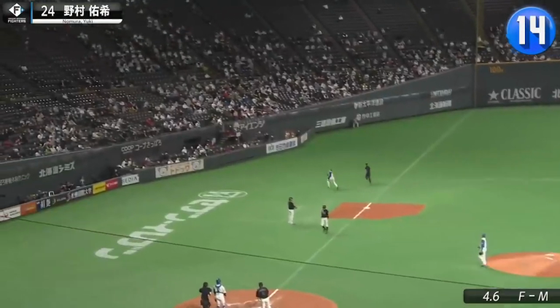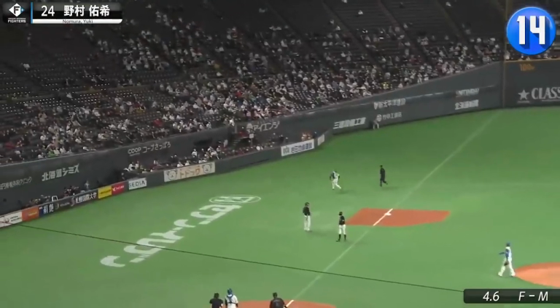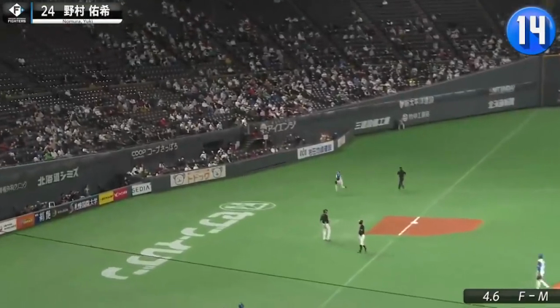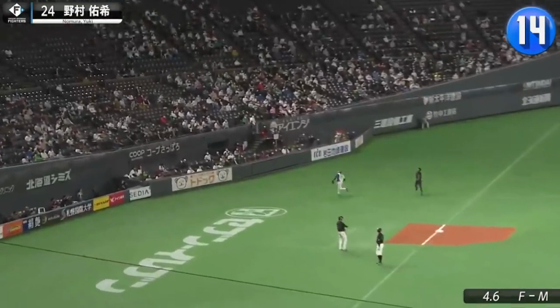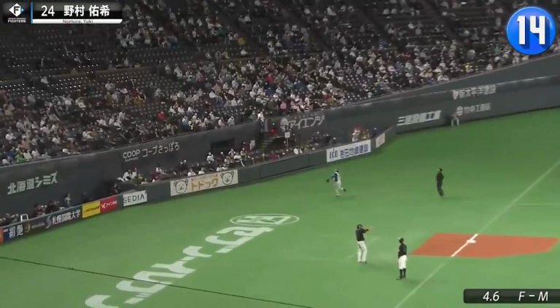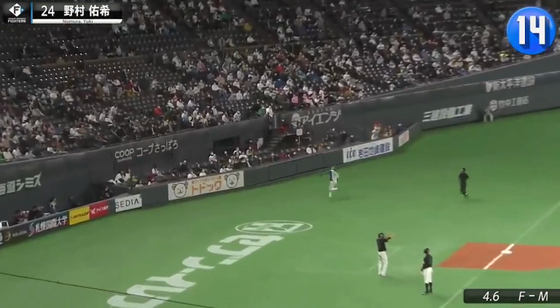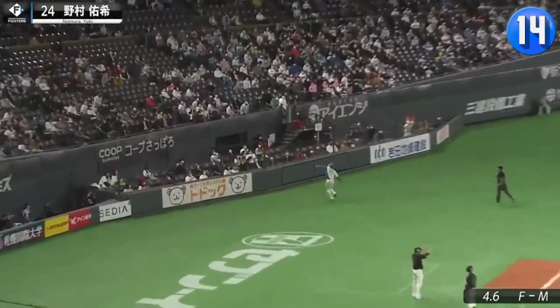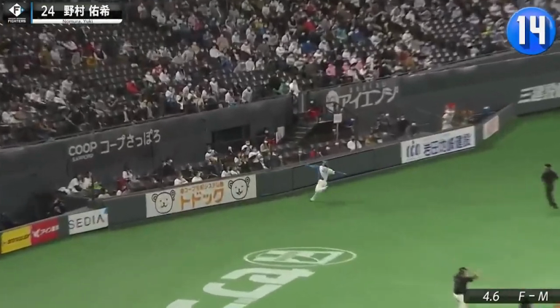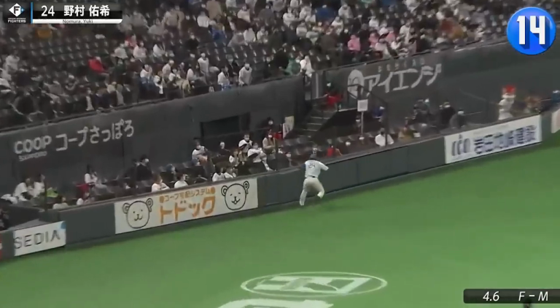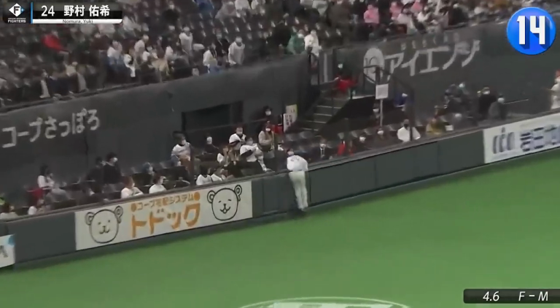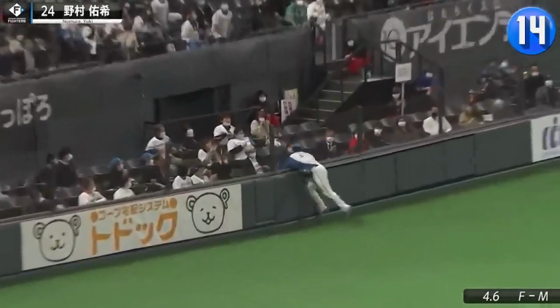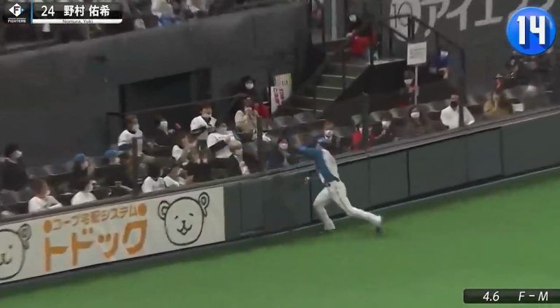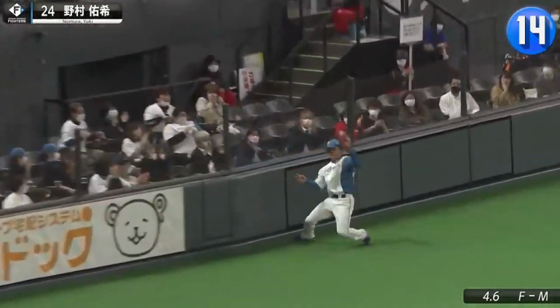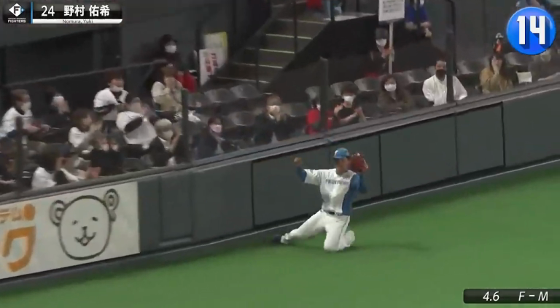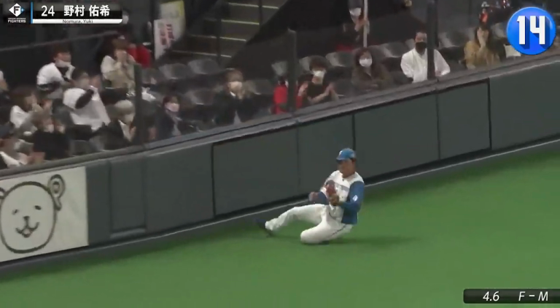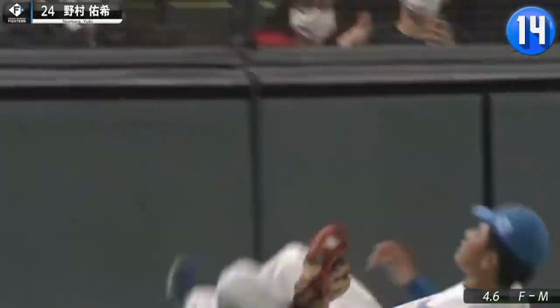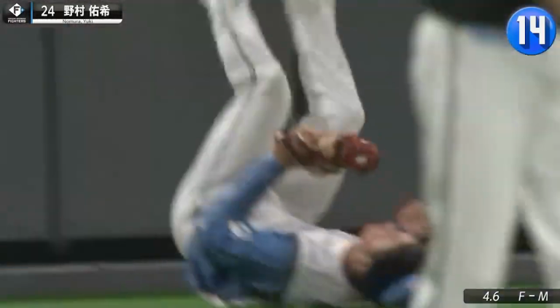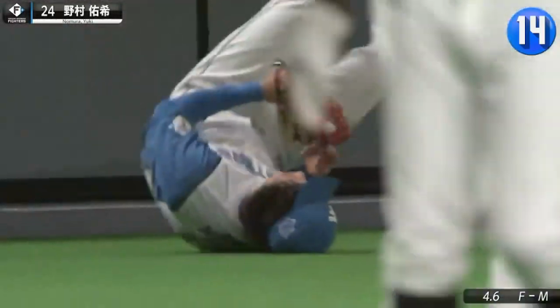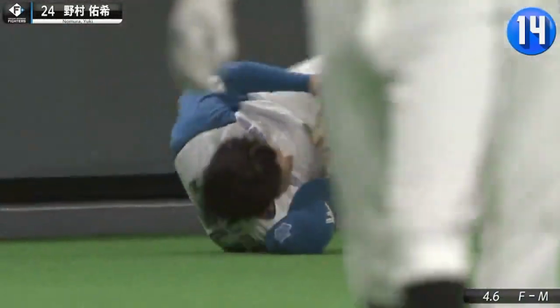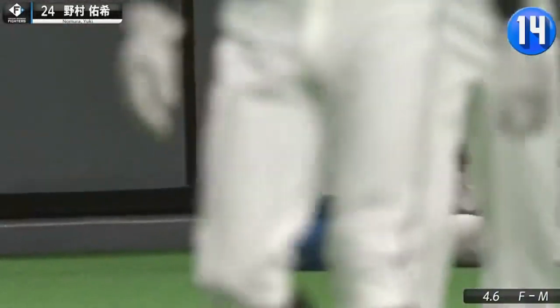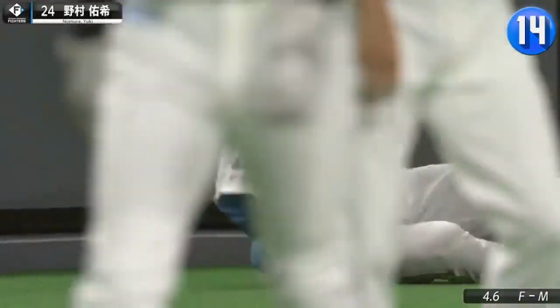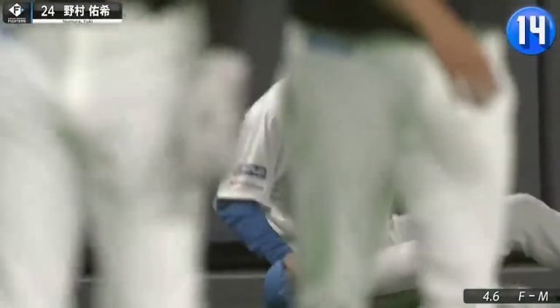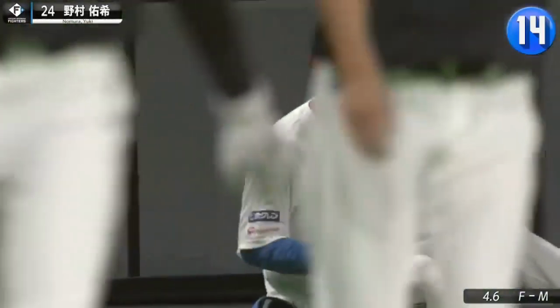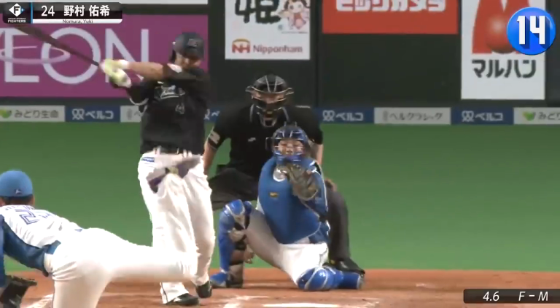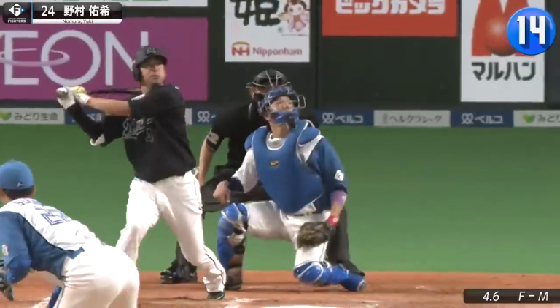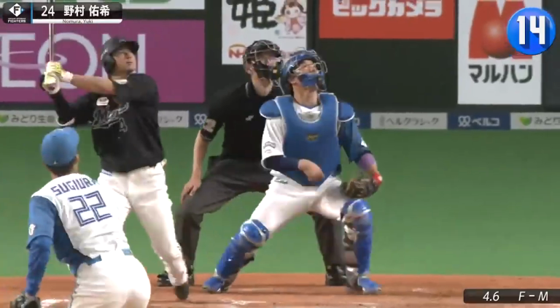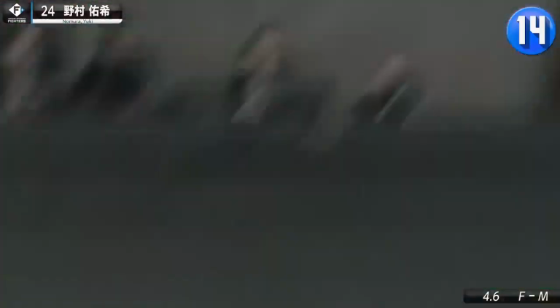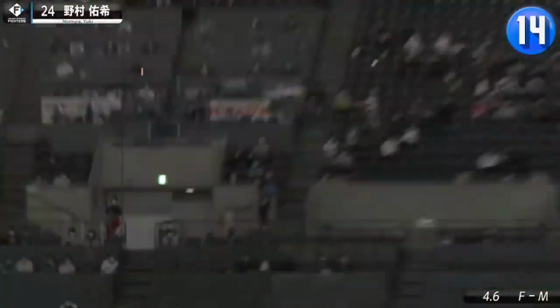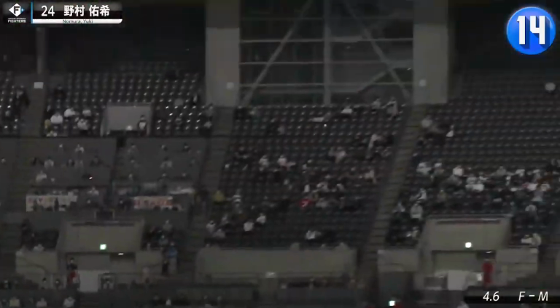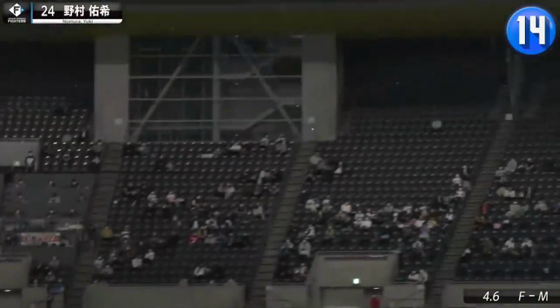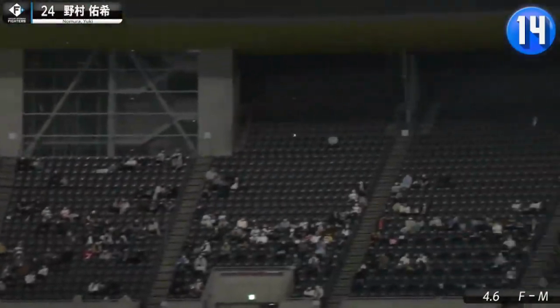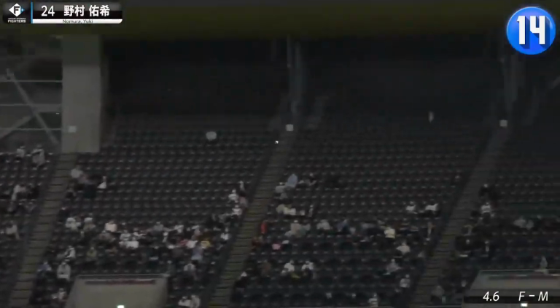Sapporo Dome has a lot of foul territory, which Yuki Nomura uses to his advantage. Hopefully that collision didn't scare any patrons.